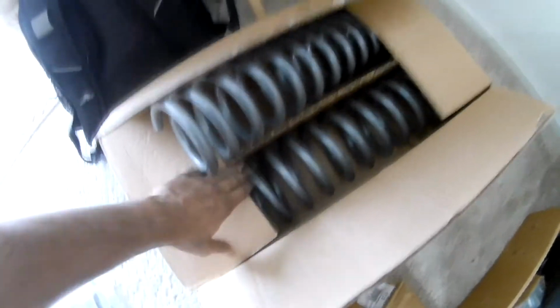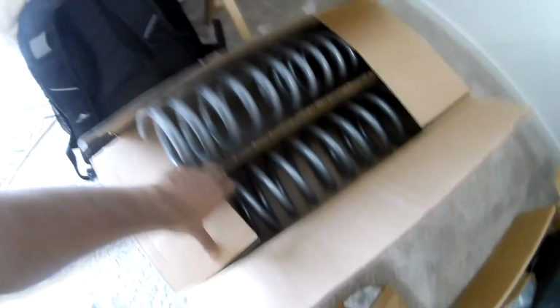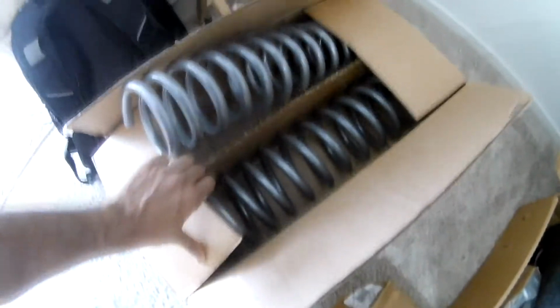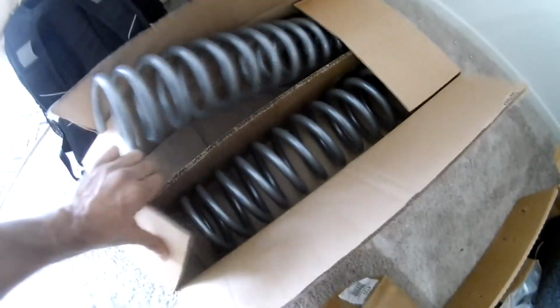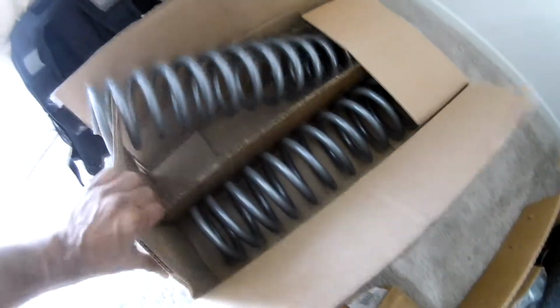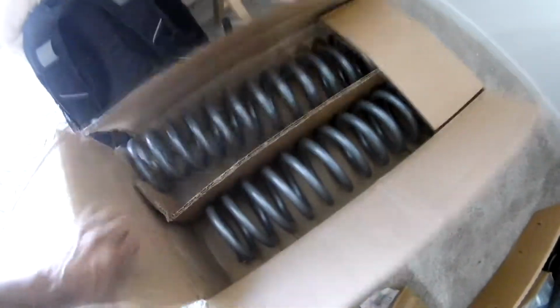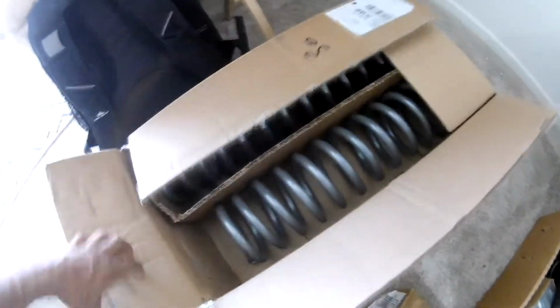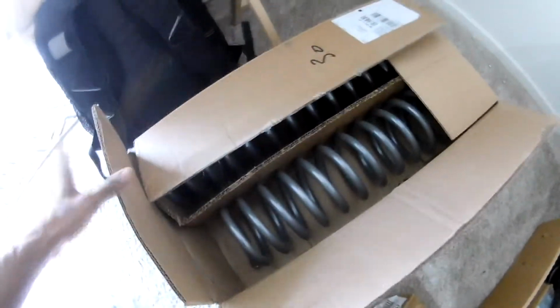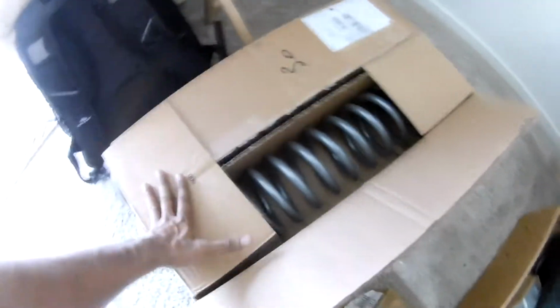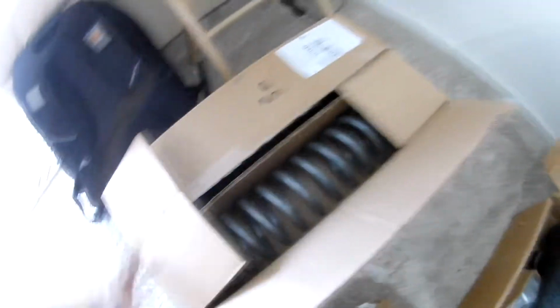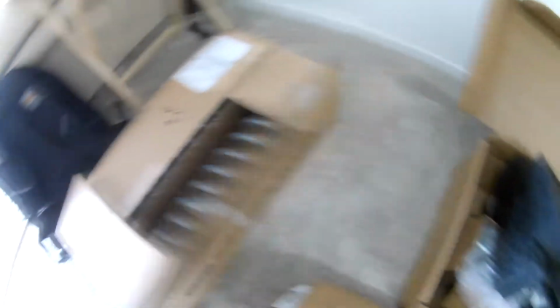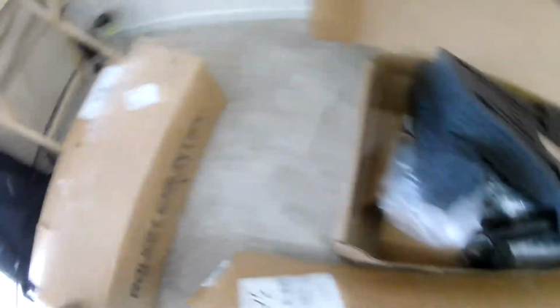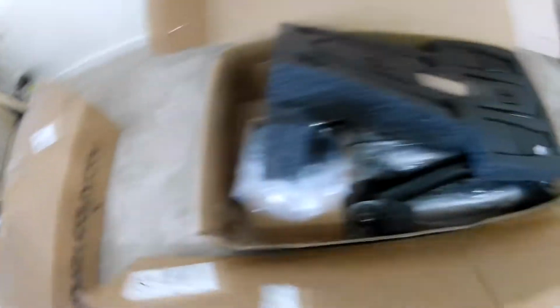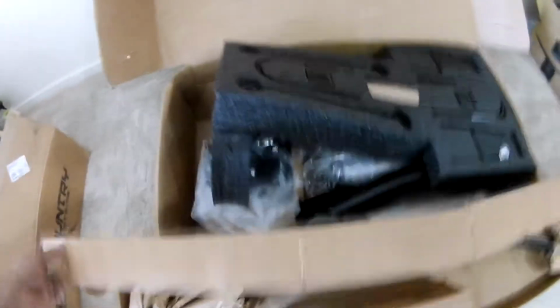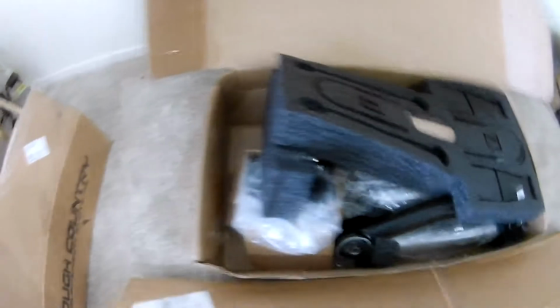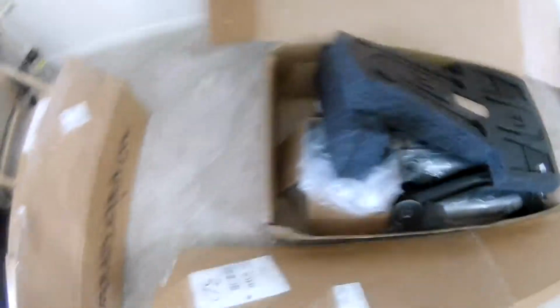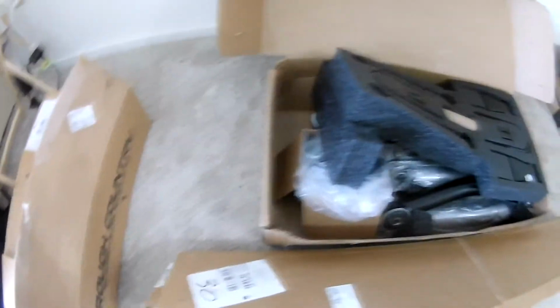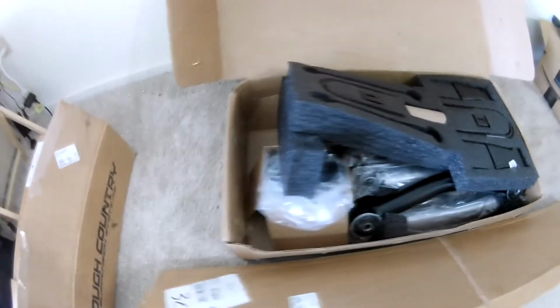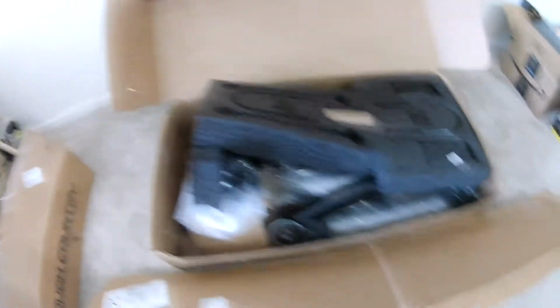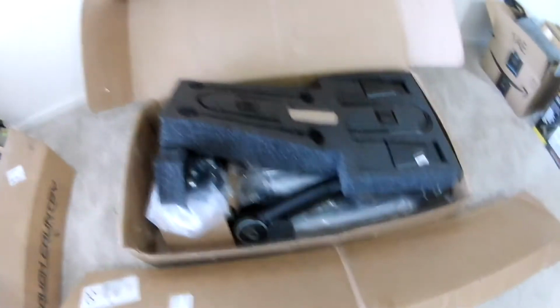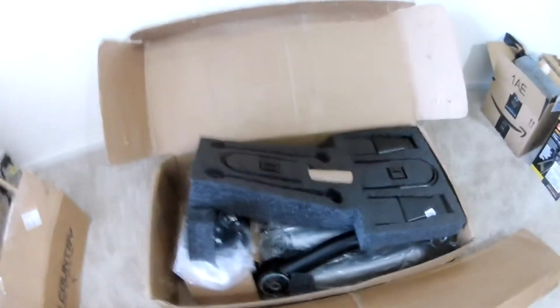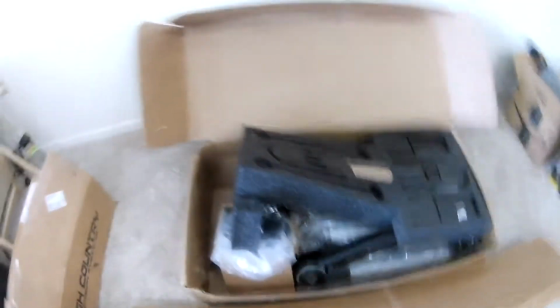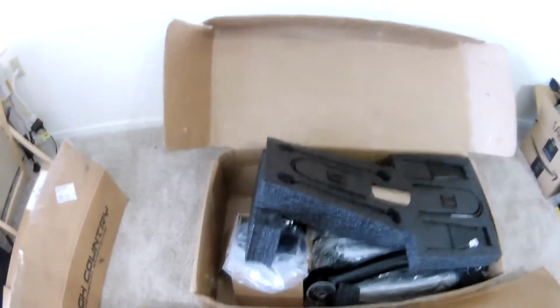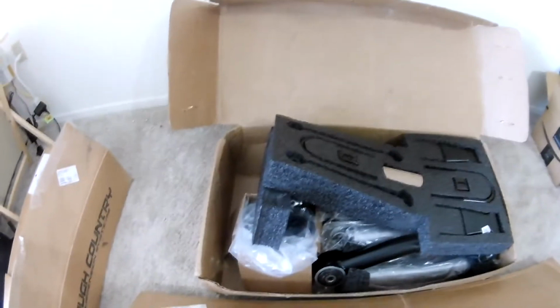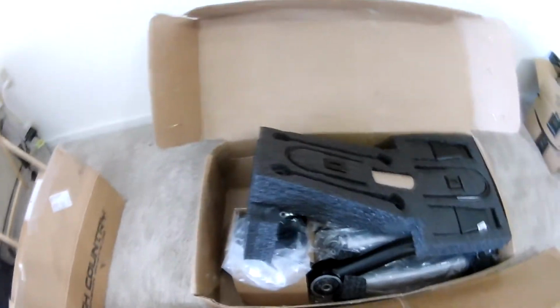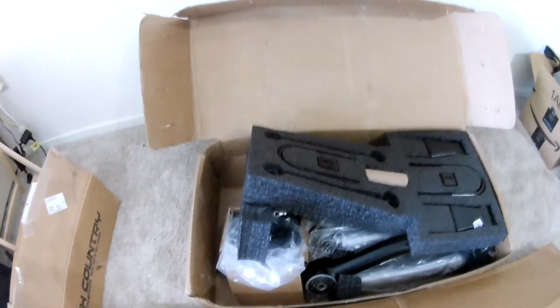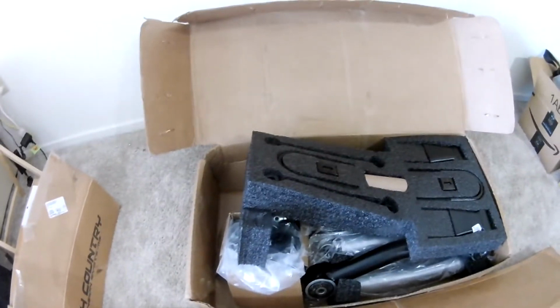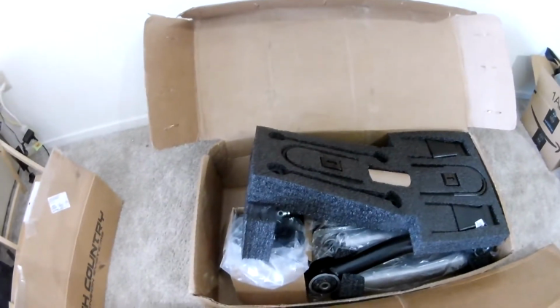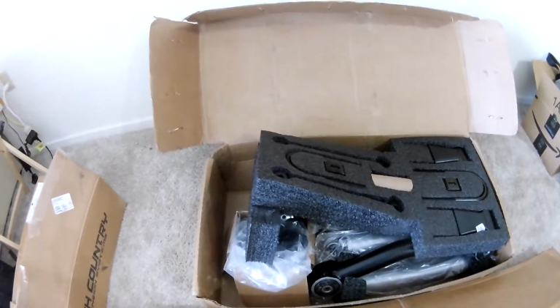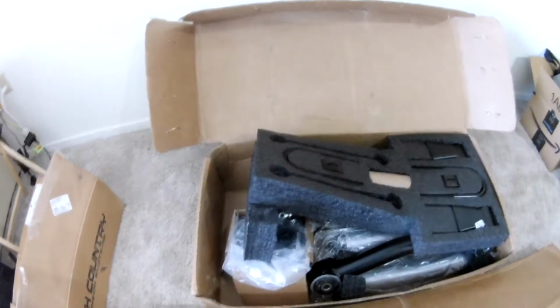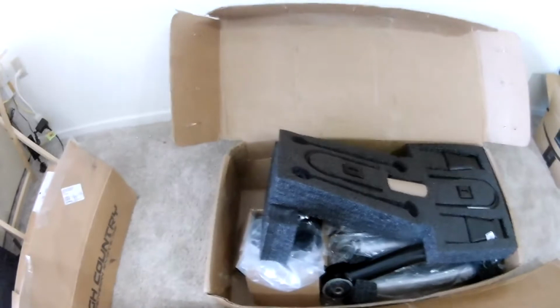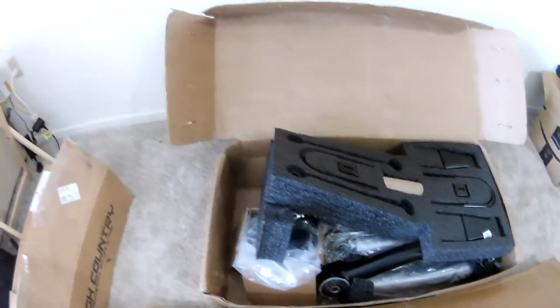The coil springs look nice and good quality. So that's all guys — if you have any doubts please comment and I will reply as soon as possible.